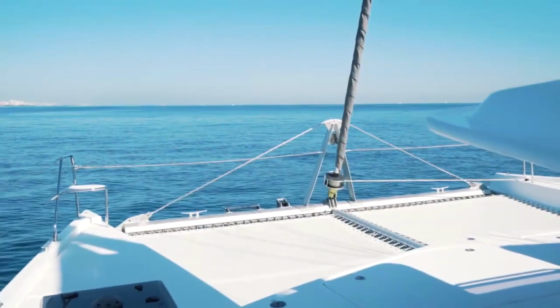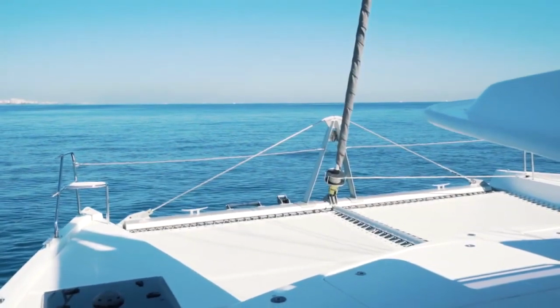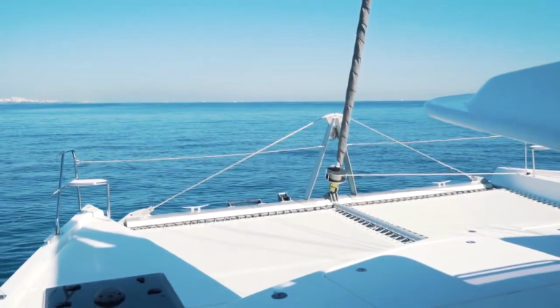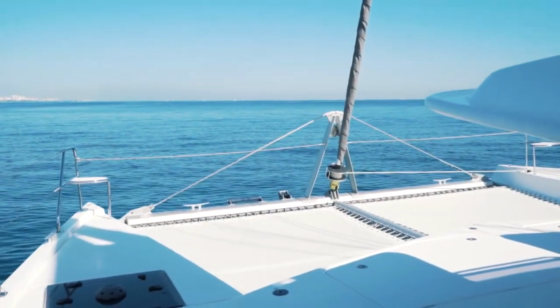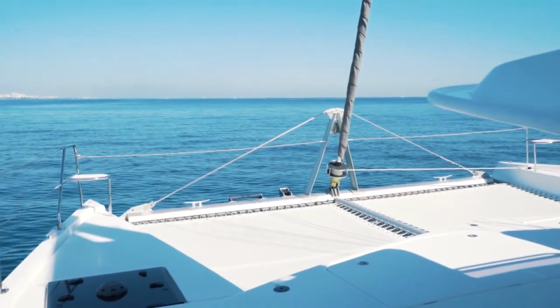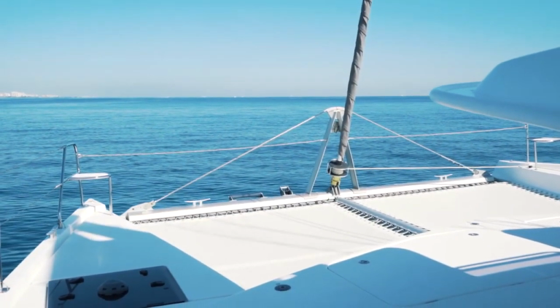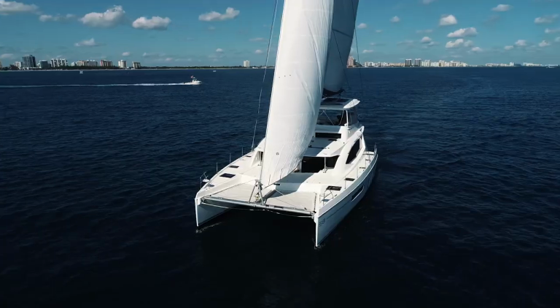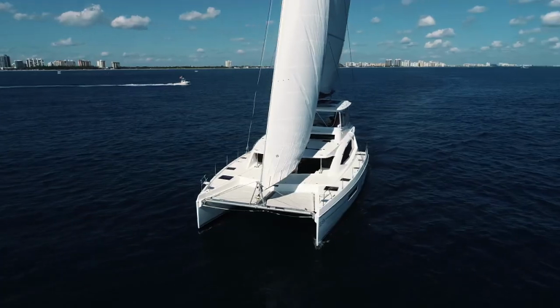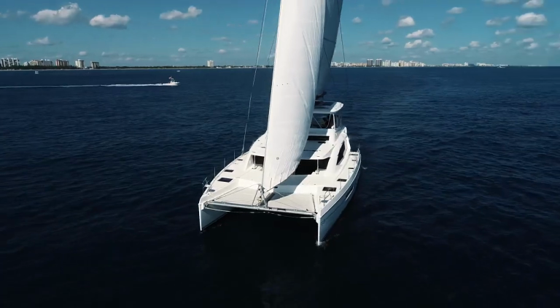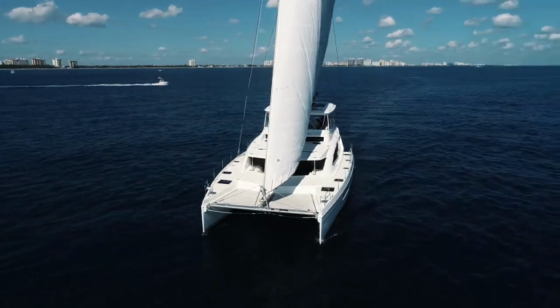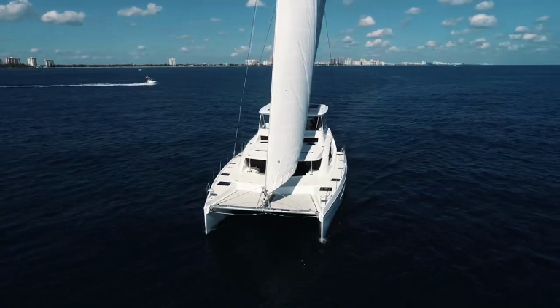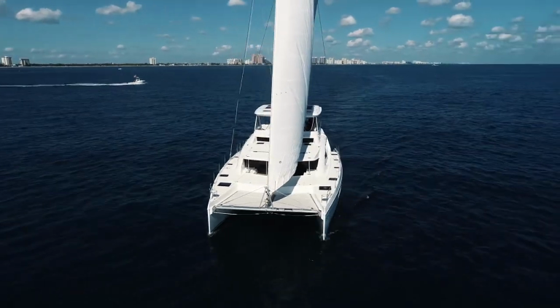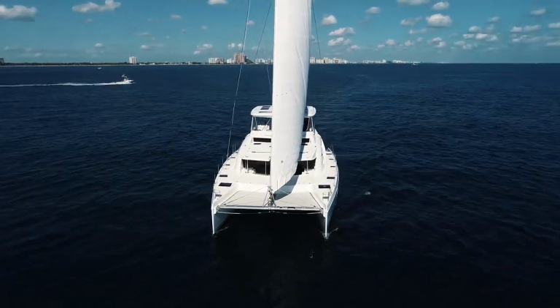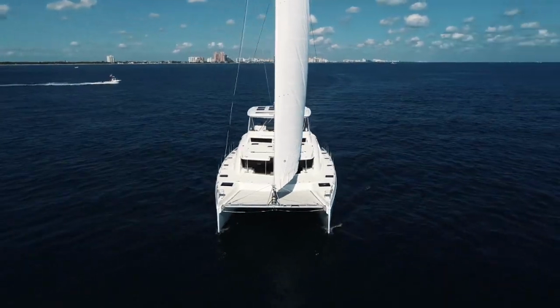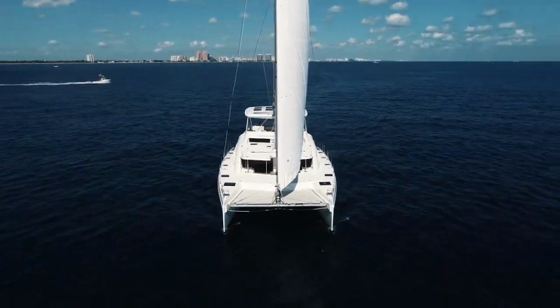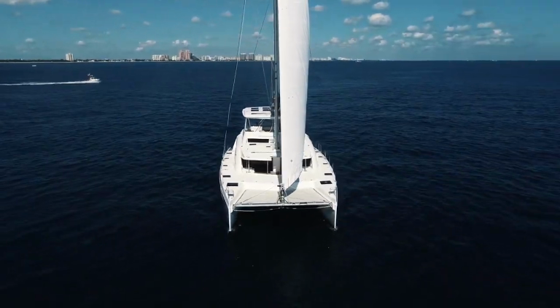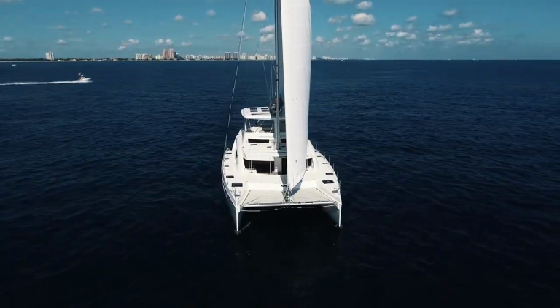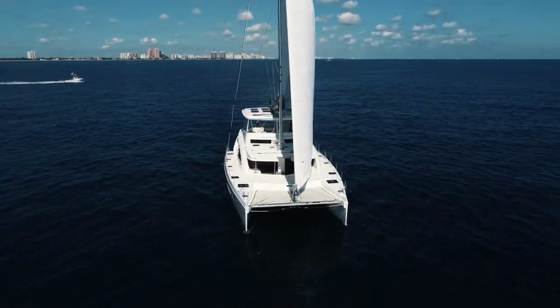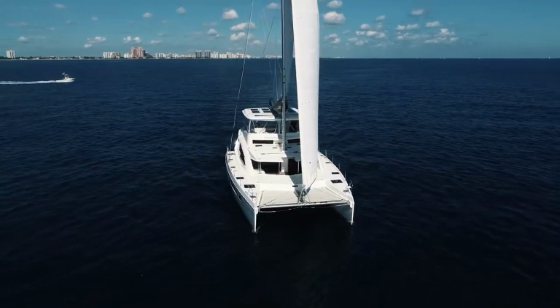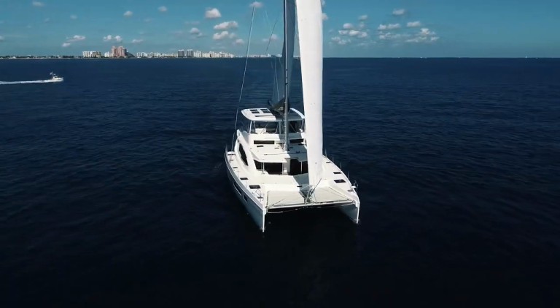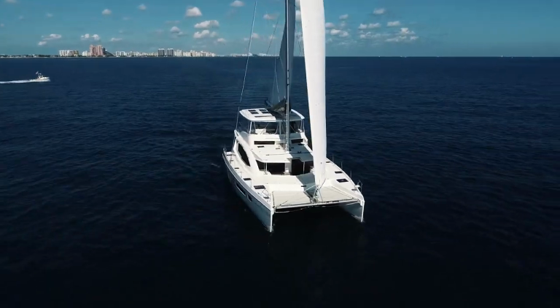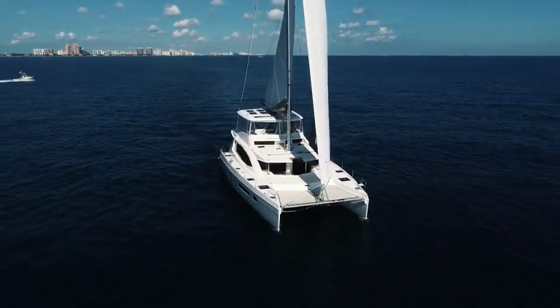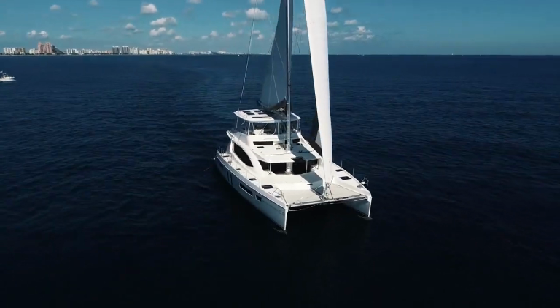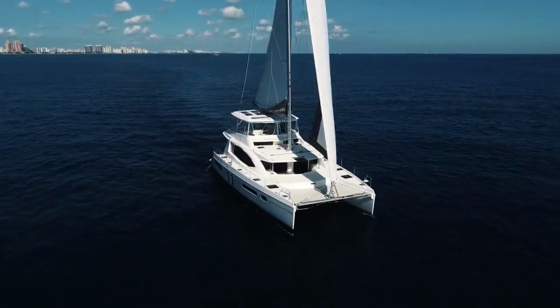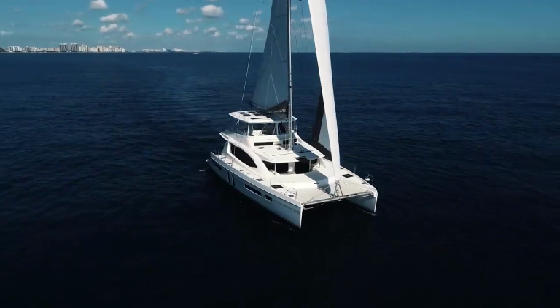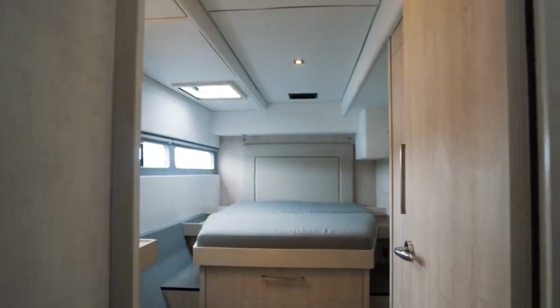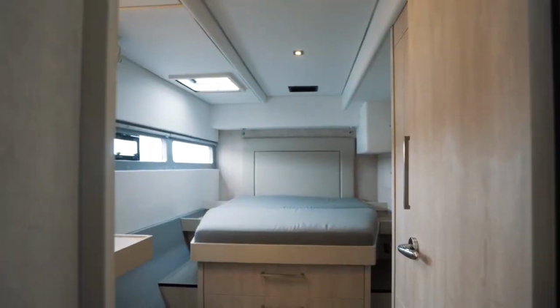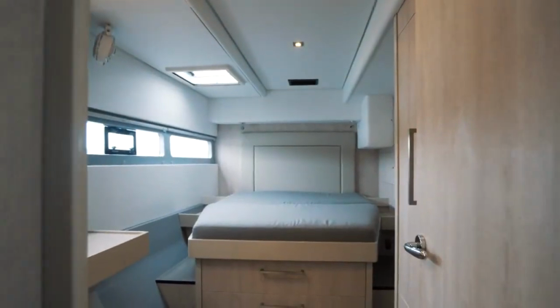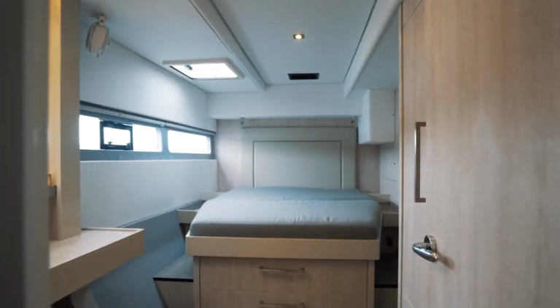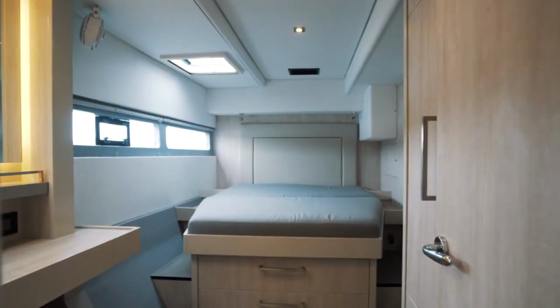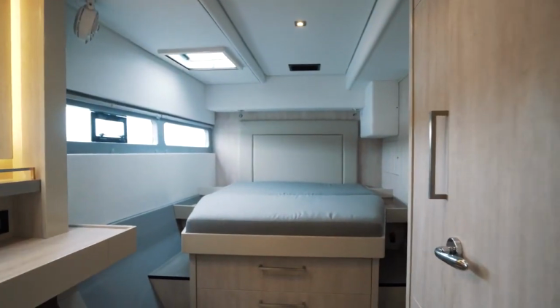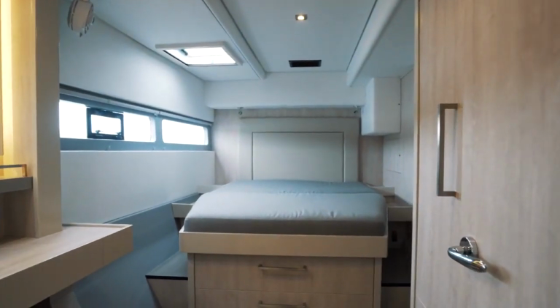This catamaran has recently arrived at our docks not long after being delivered new from the factory in Cape Town, South Africa. She is the desirable four cabin owner version.